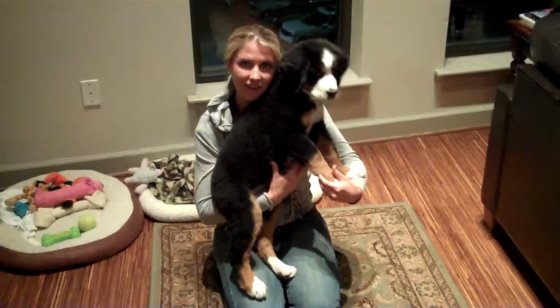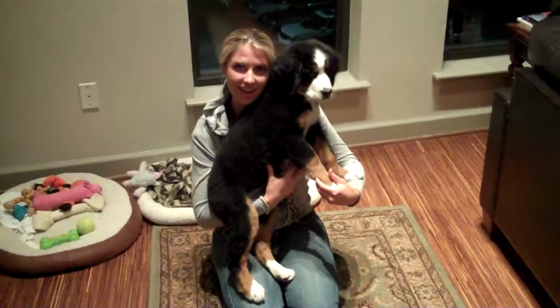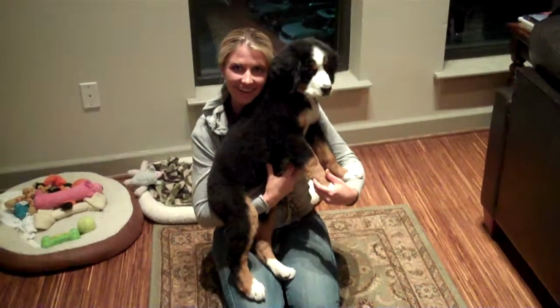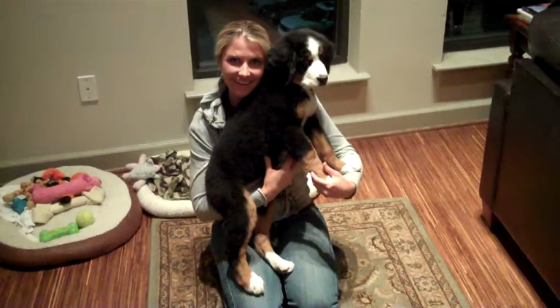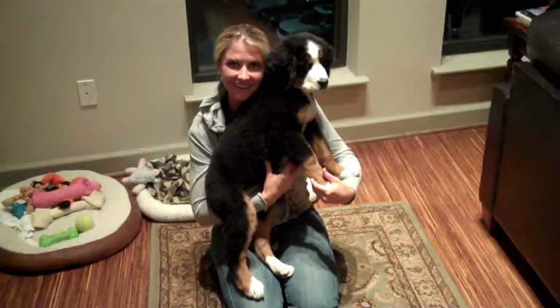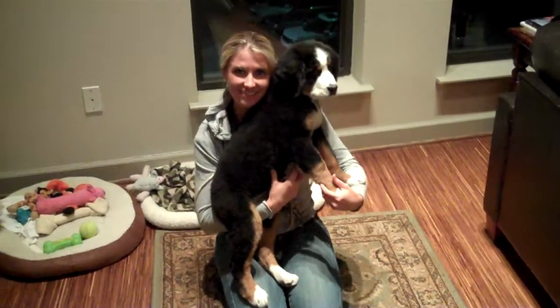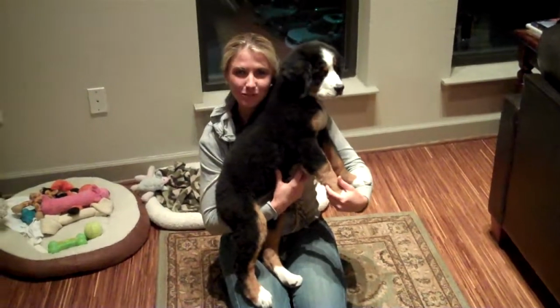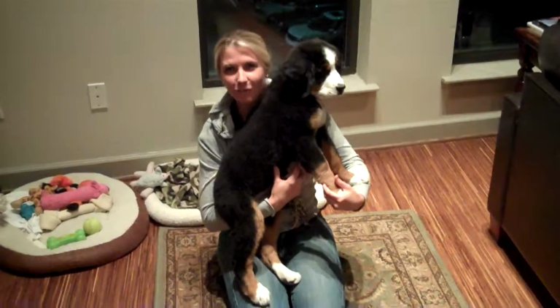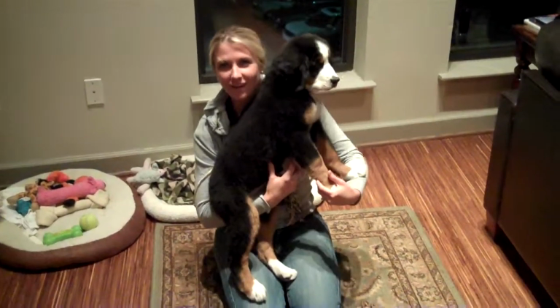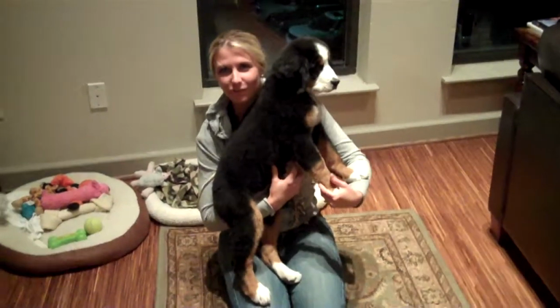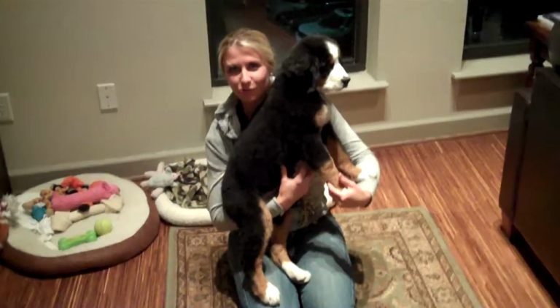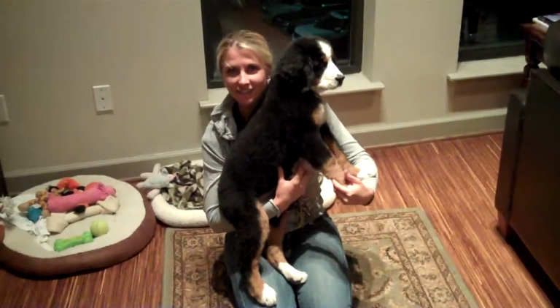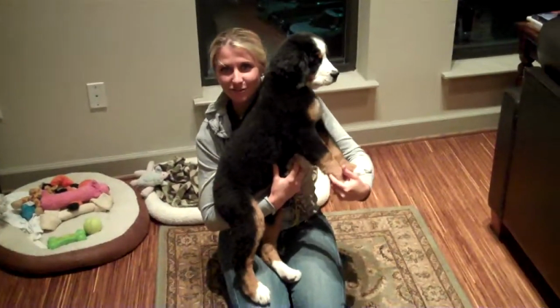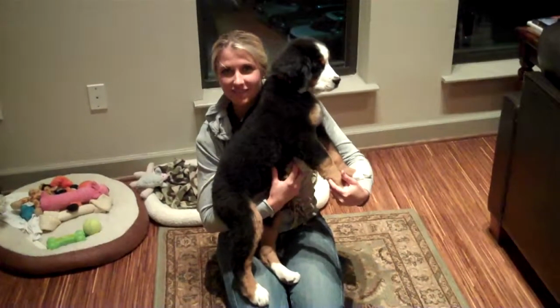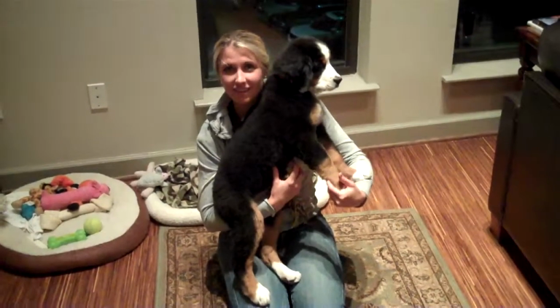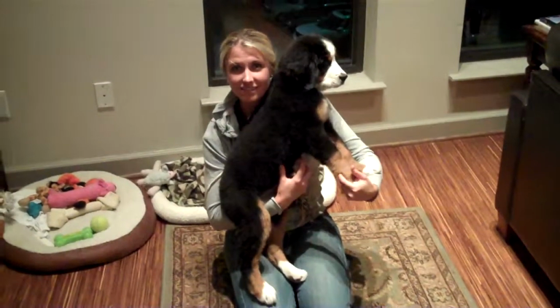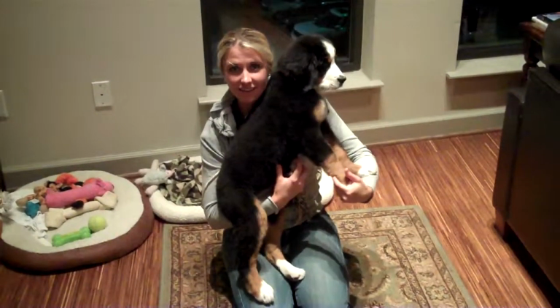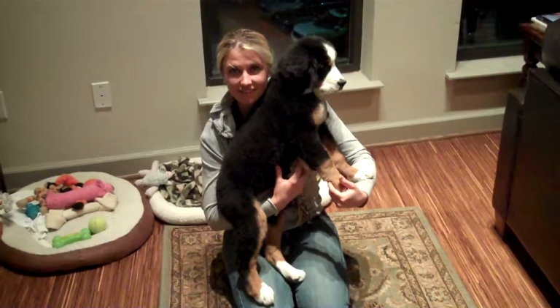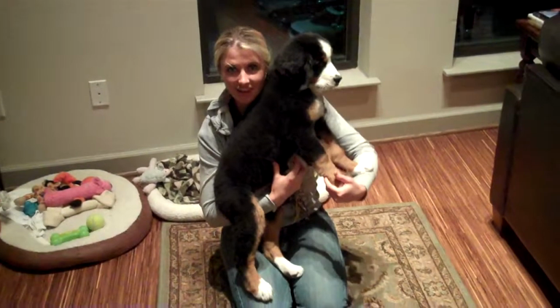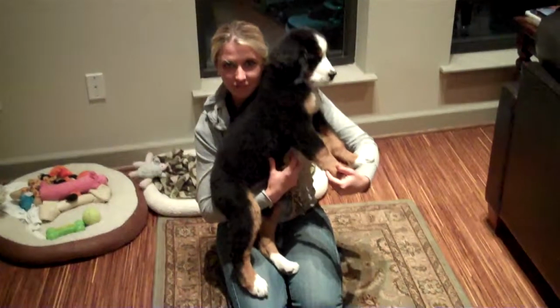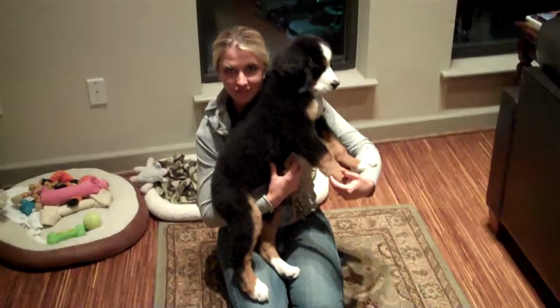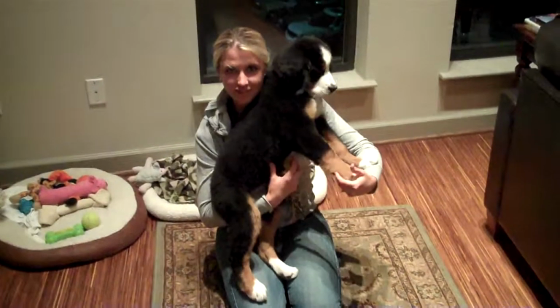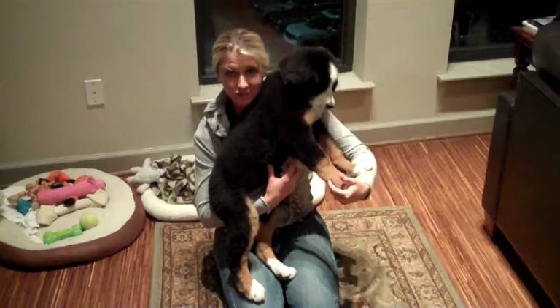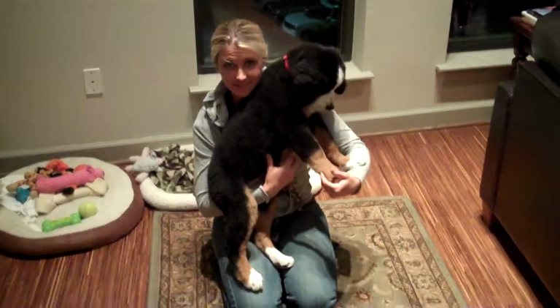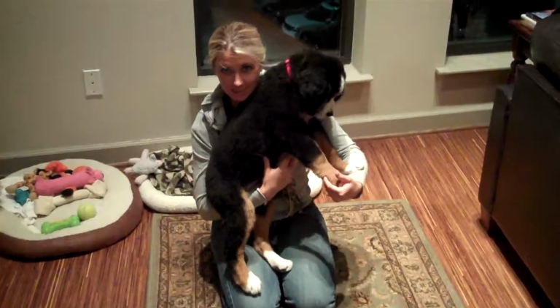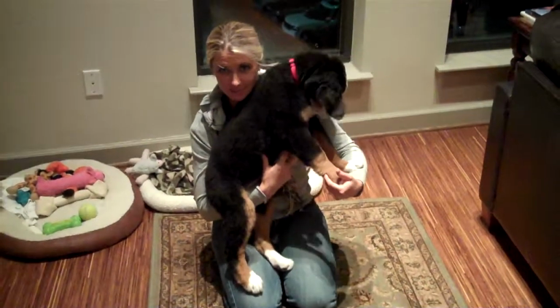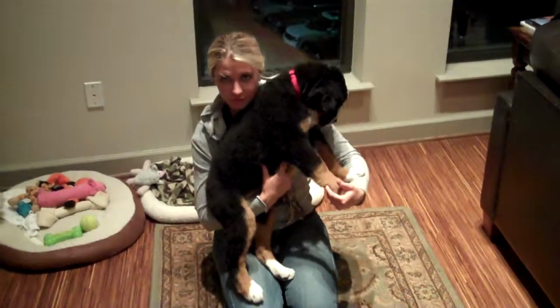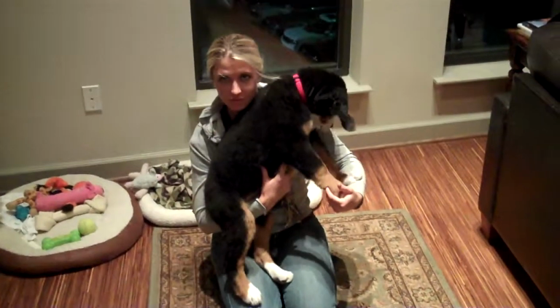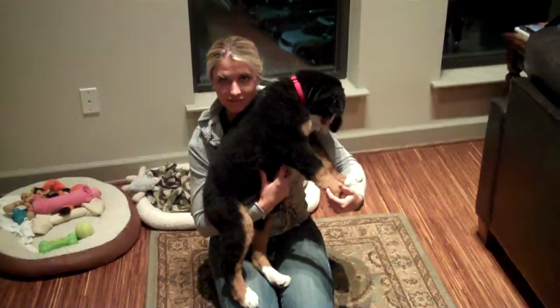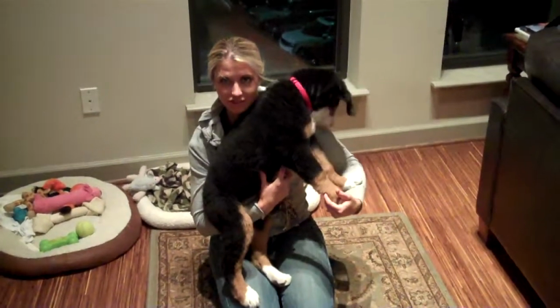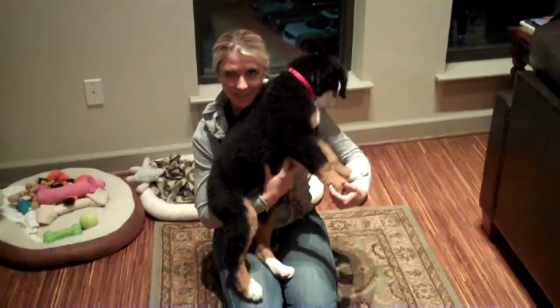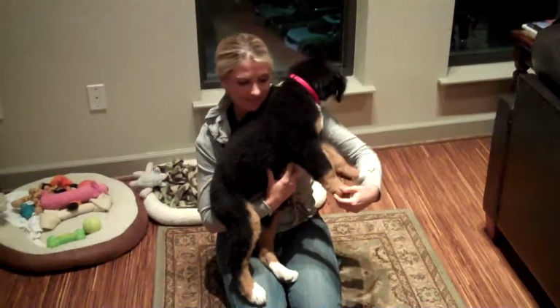Hi! This is week one of training Lucy sit and down. She's never tried these commands before, so we'll see how she does.